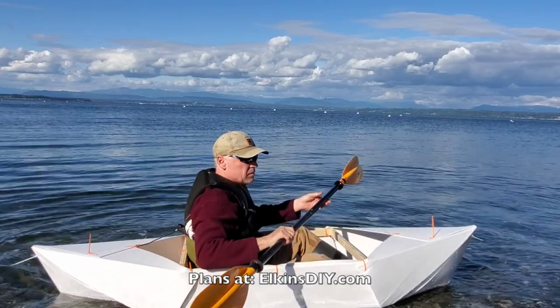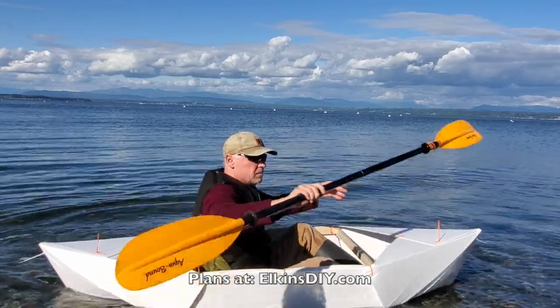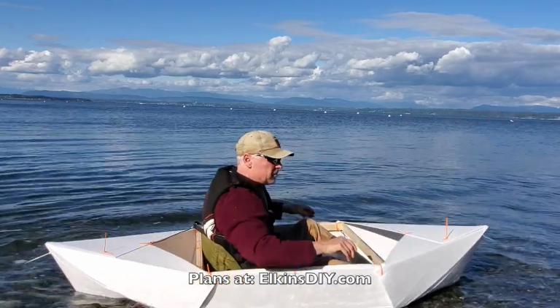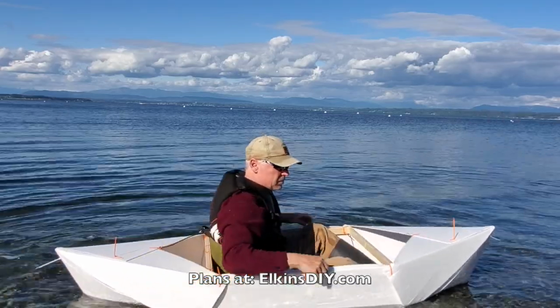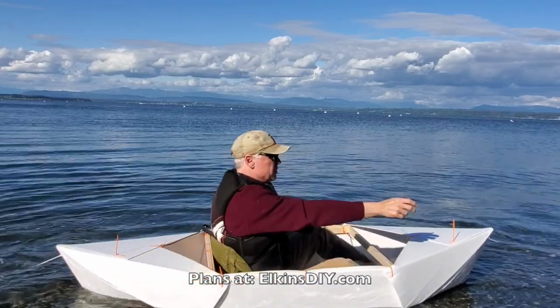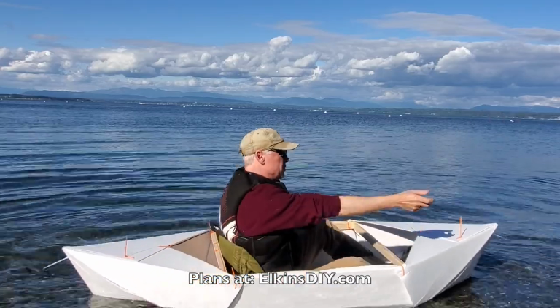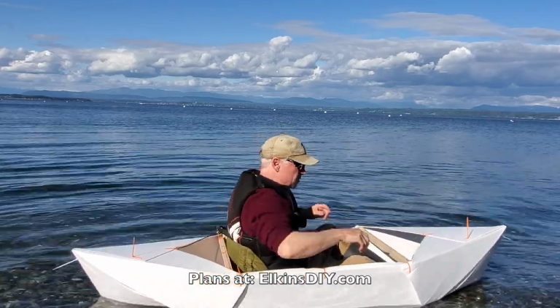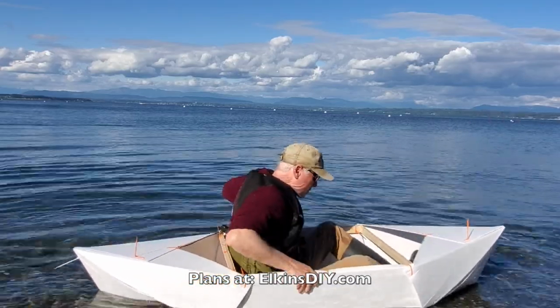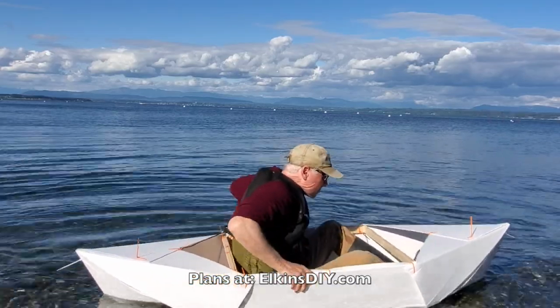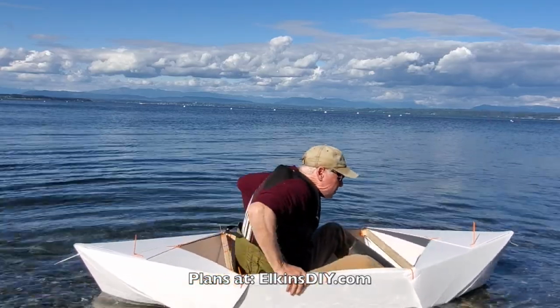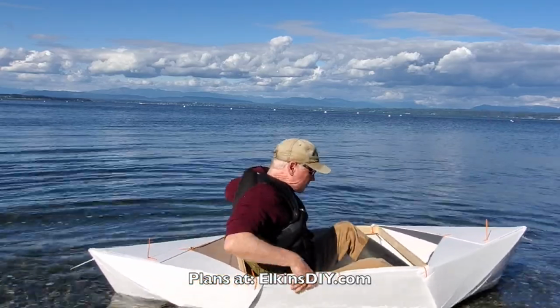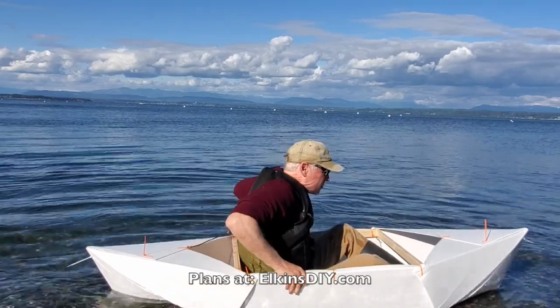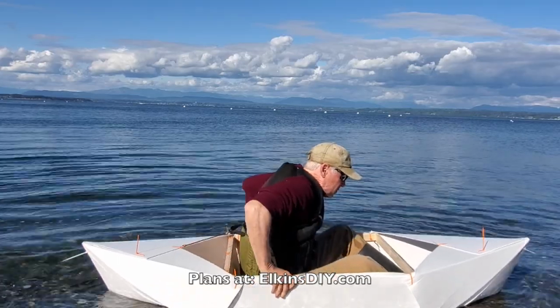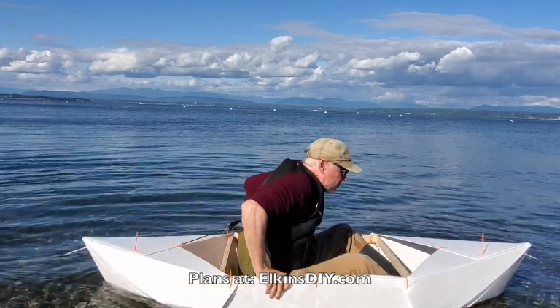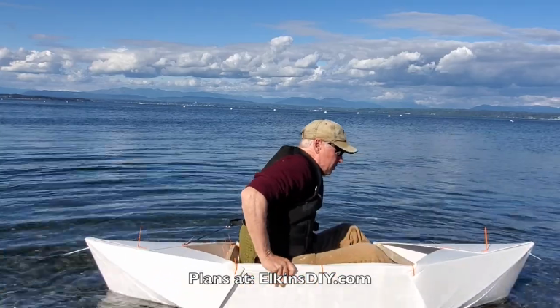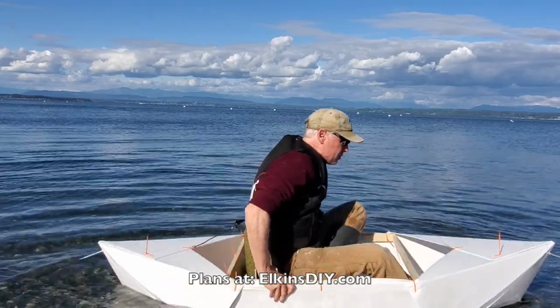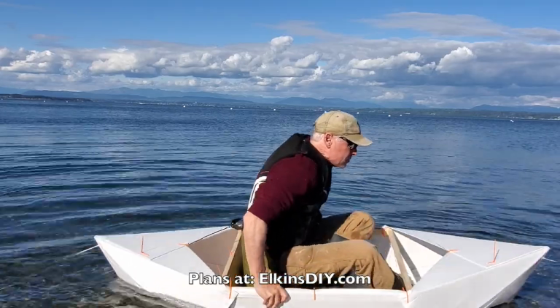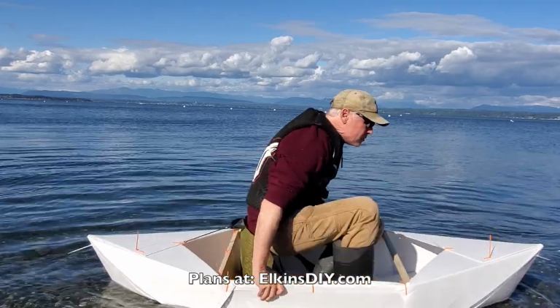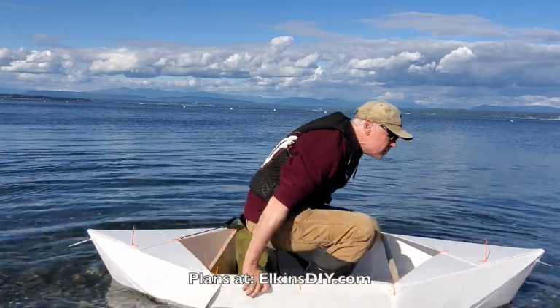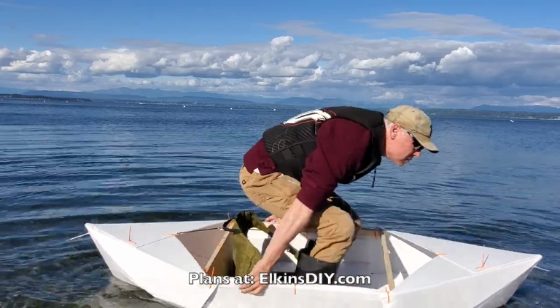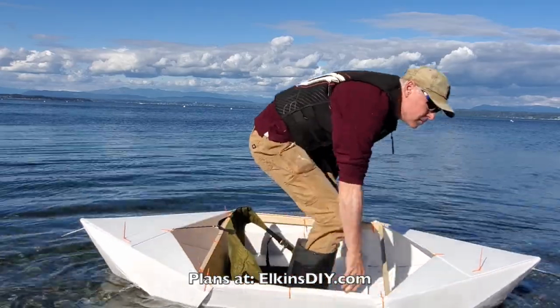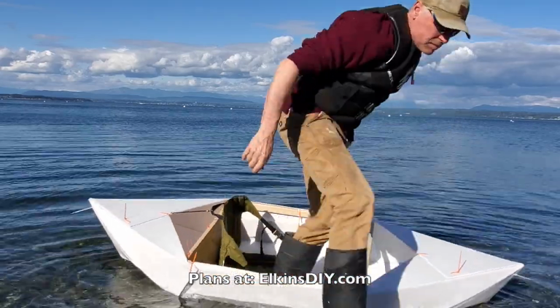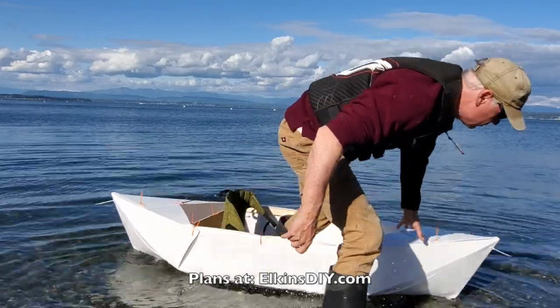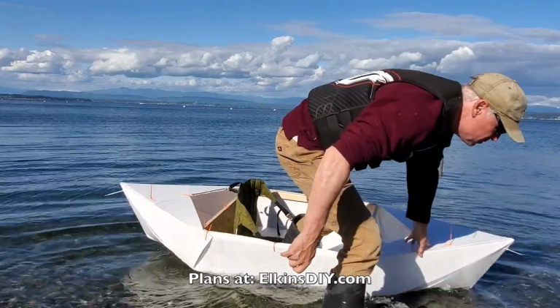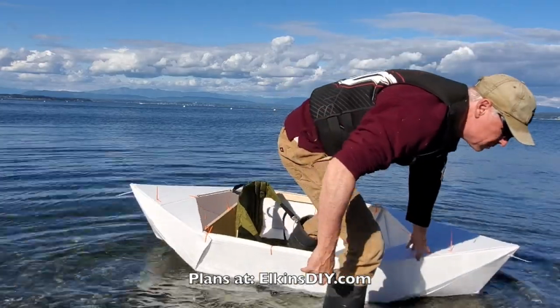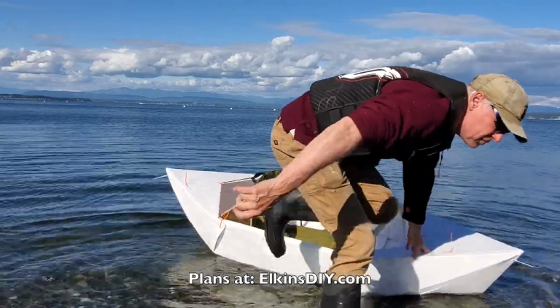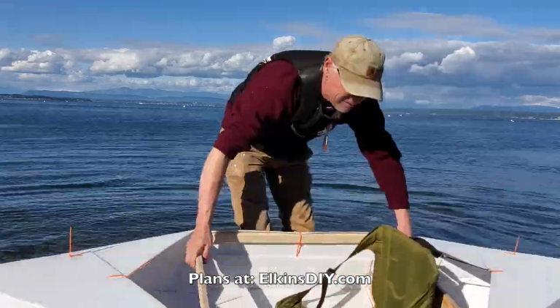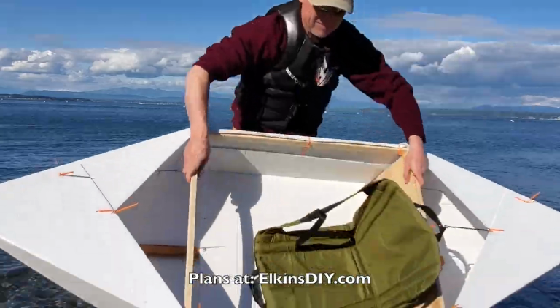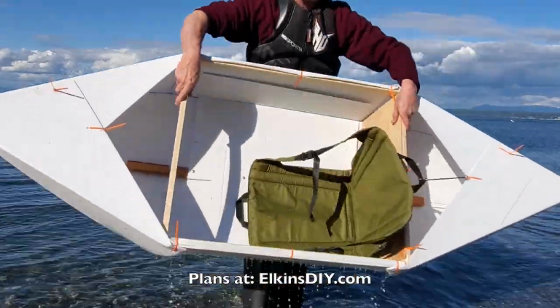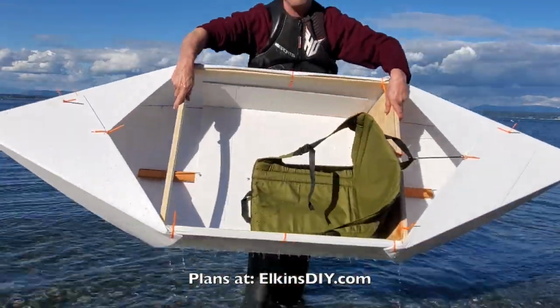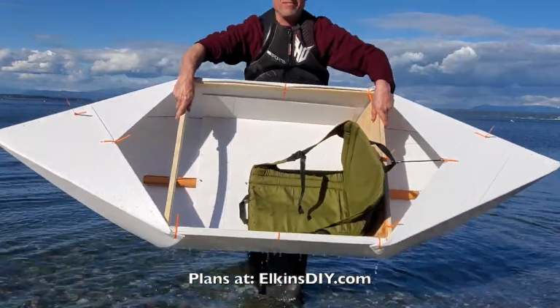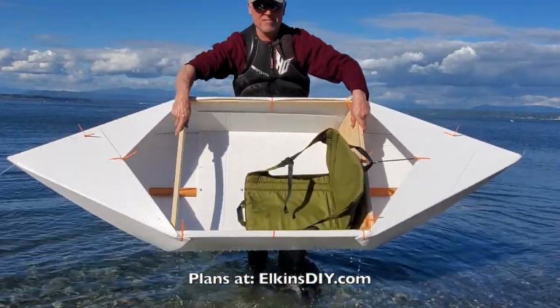The biggest improvement for this version was the rear bulkhead. Notice I'm putting a lot of pressure on the side rails — all that weight is being transferred down to the bottom of the boat now, keeping the sides from collapsing.